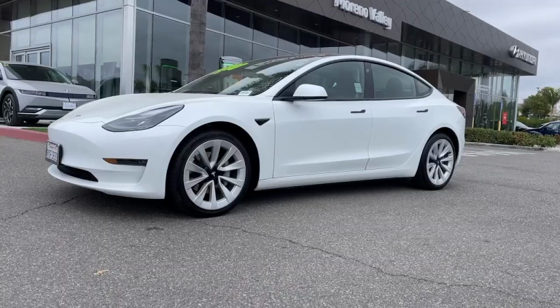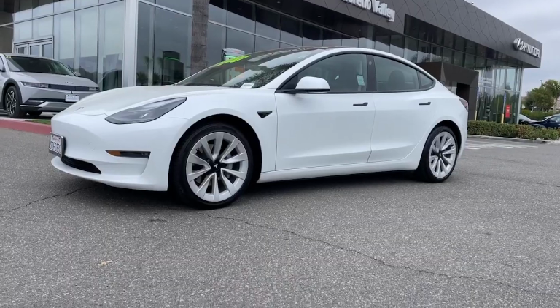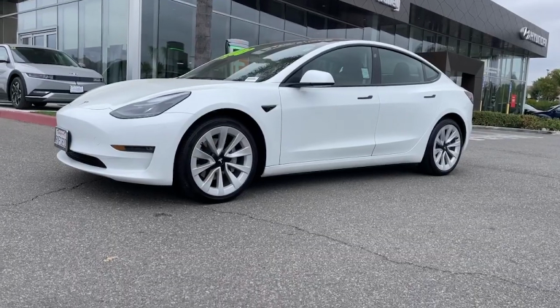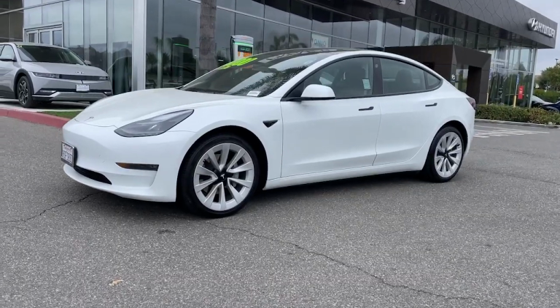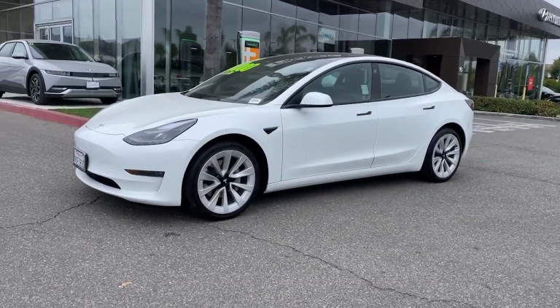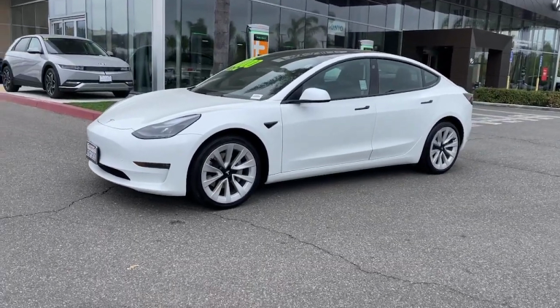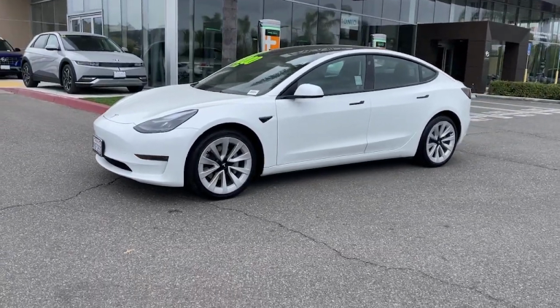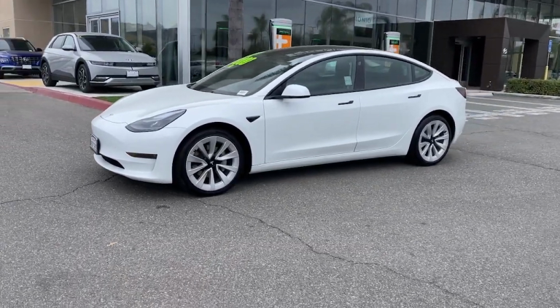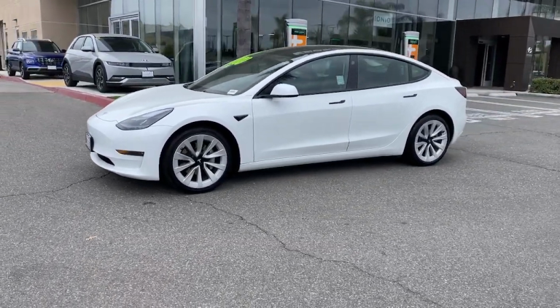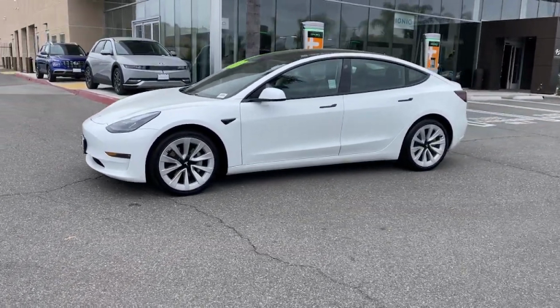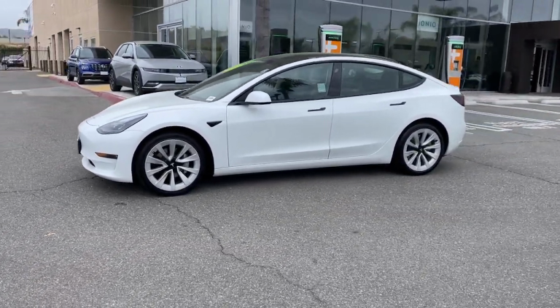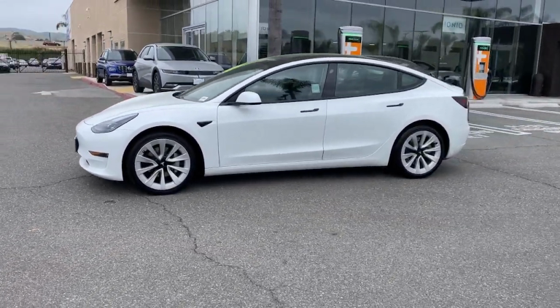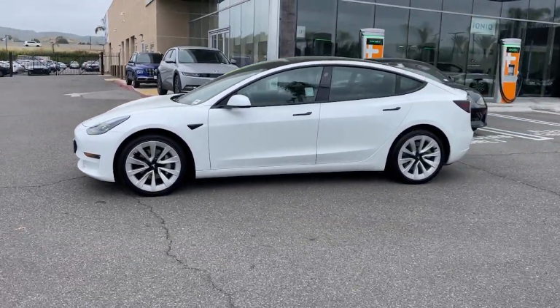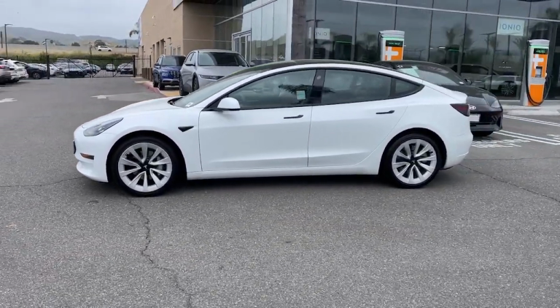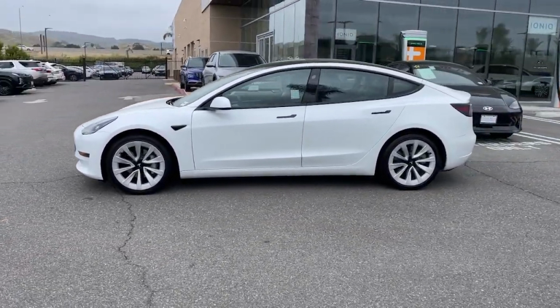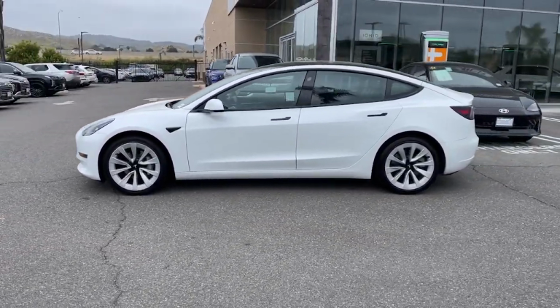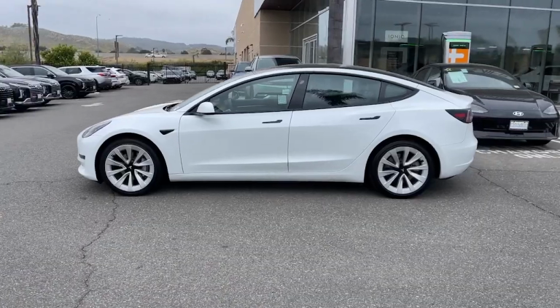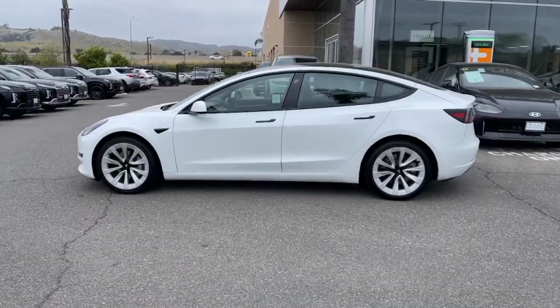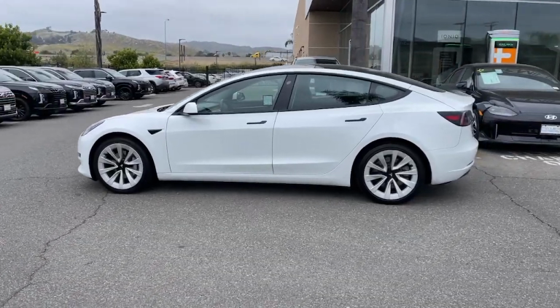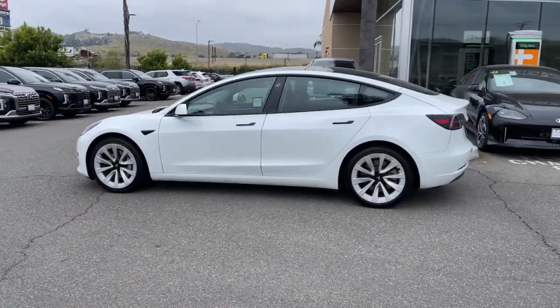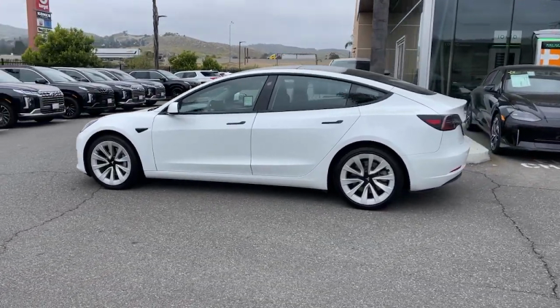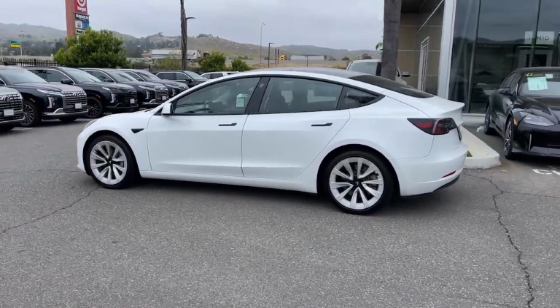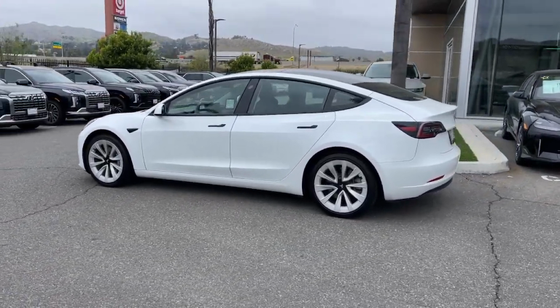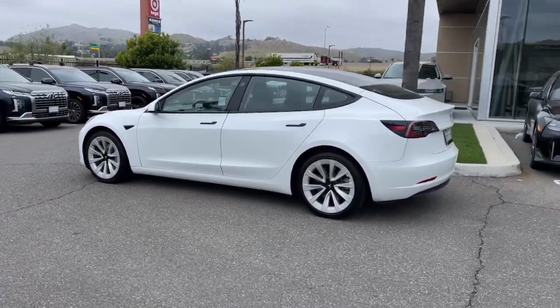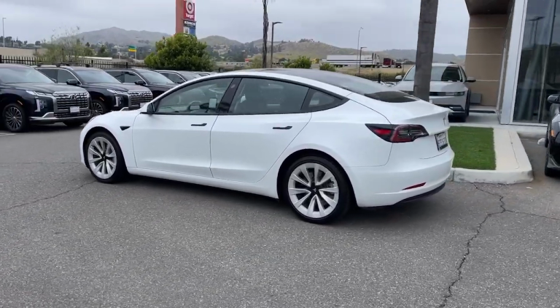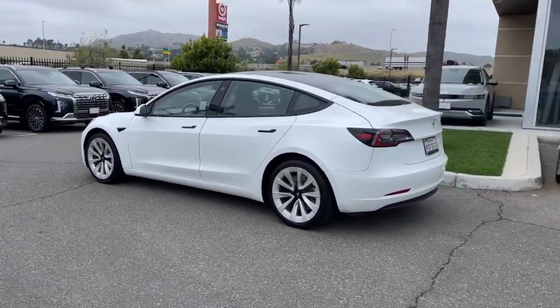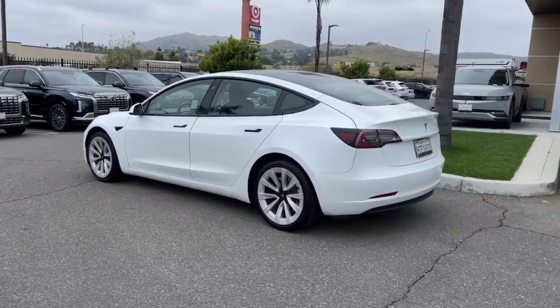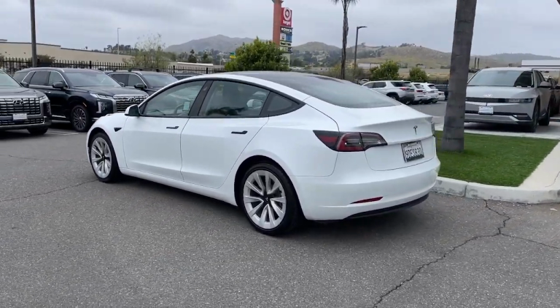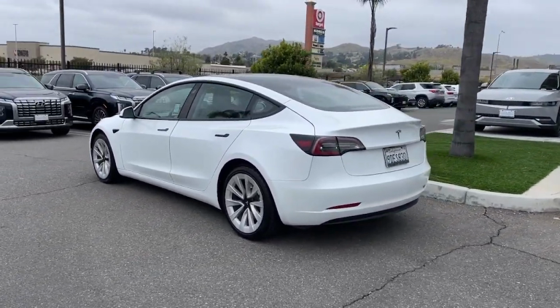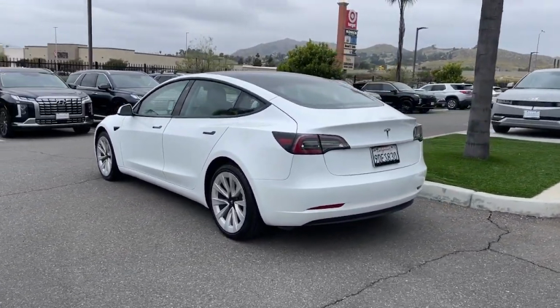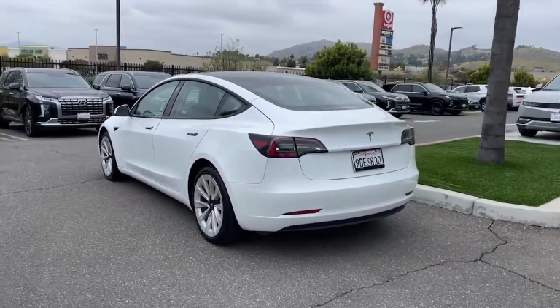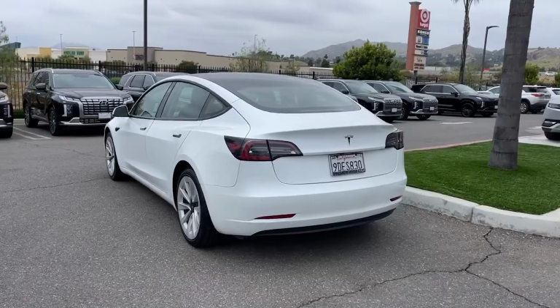Take a moment to check out the 2022 Tesla Model 3. This vehicle is an outstanding buy with fewer than 100,000 miles on the odometer.